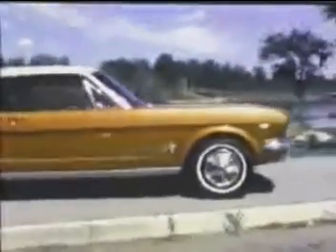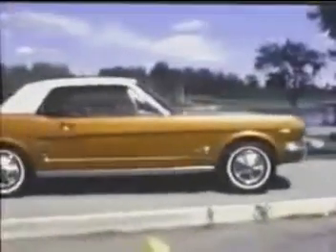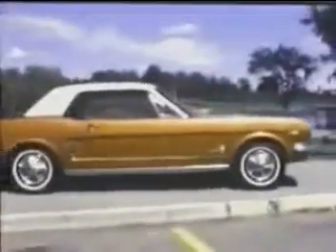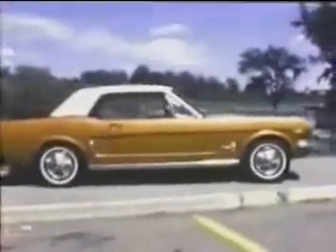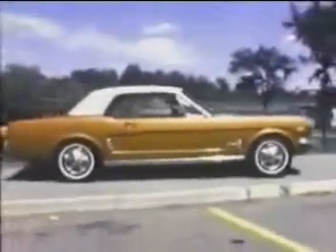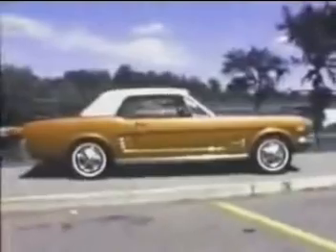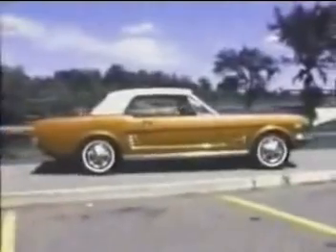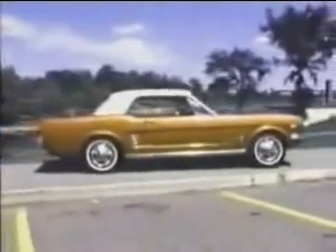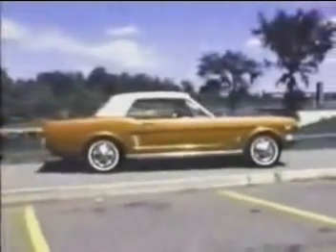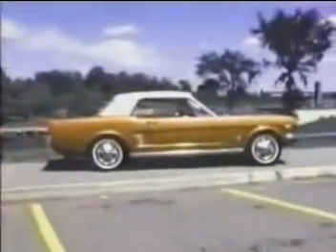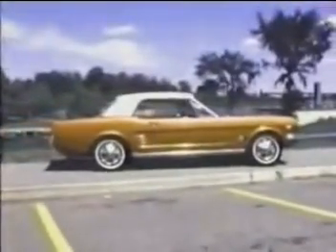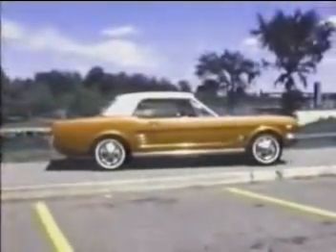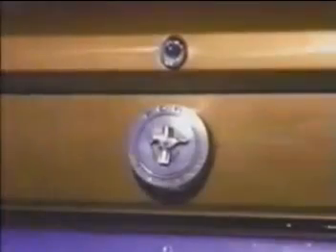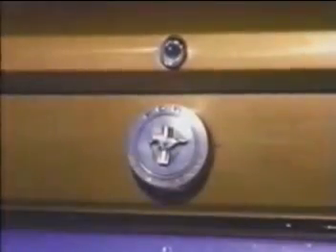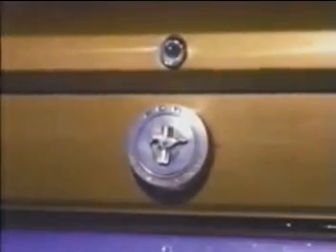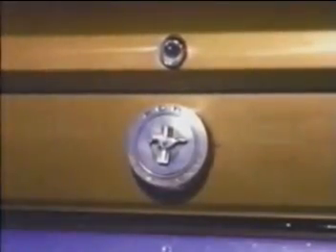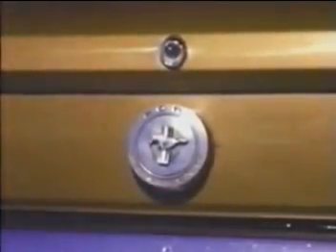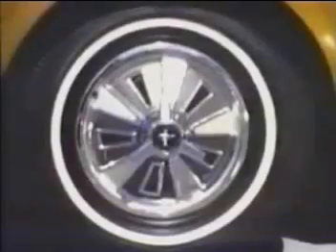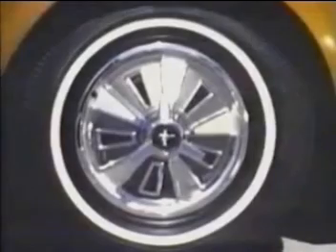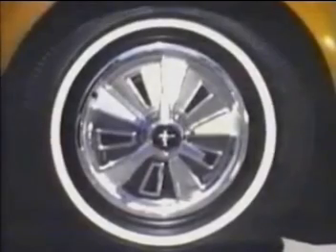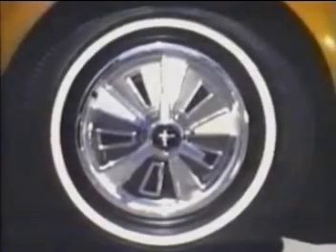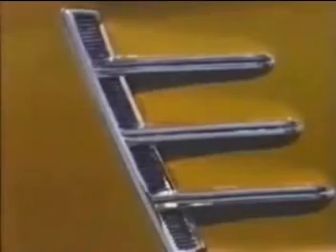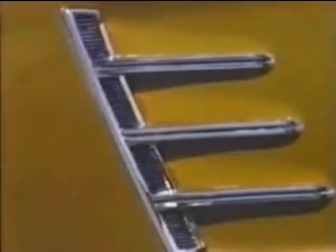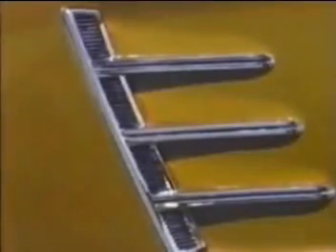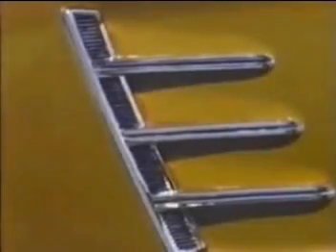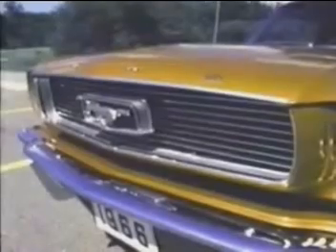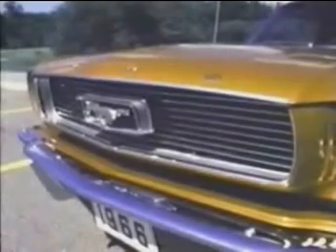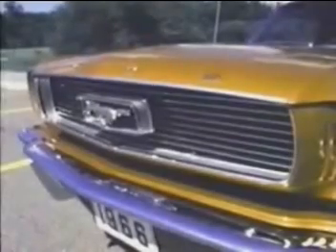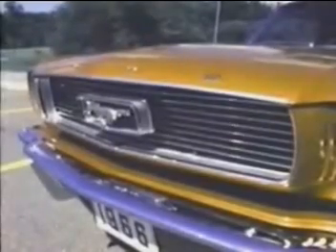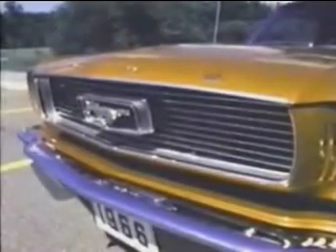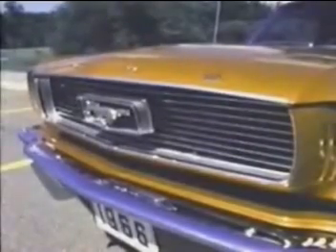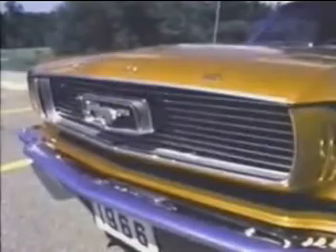First films of the 1966 model show that refinements have been added to improve the breed — things like a pop-open gas filler cap, new wheel covers, air scoop design, and a new grille behind the running Mustang emblem.